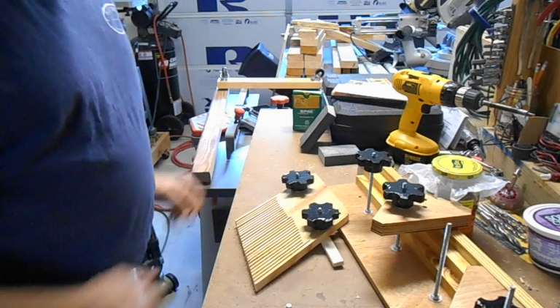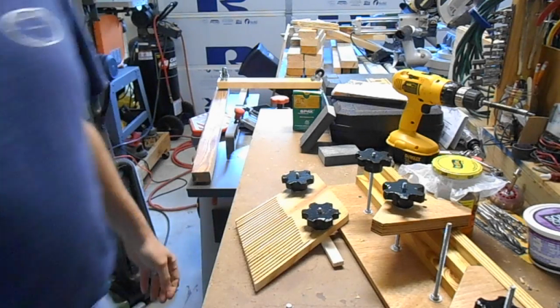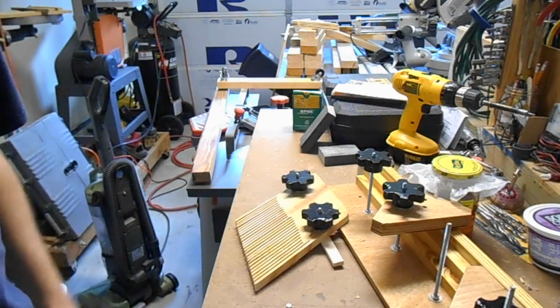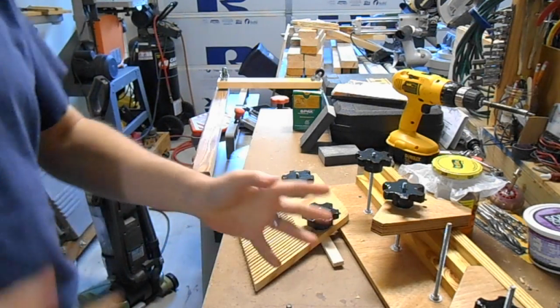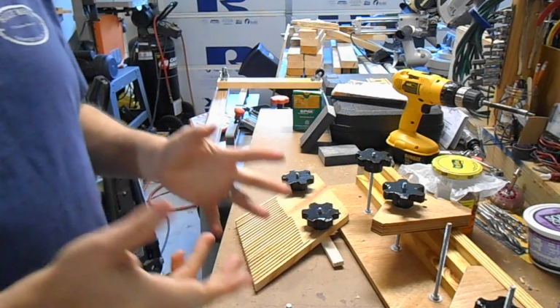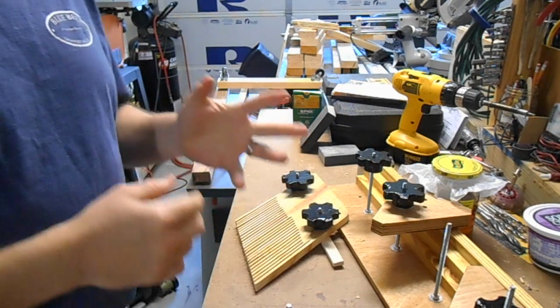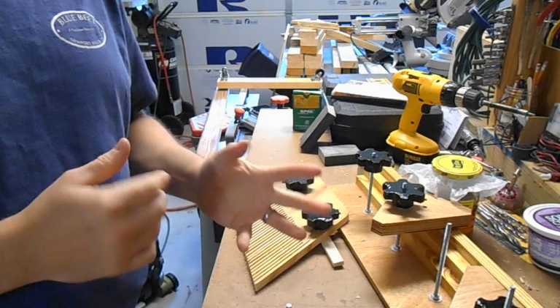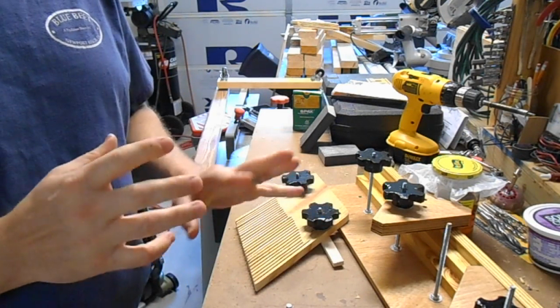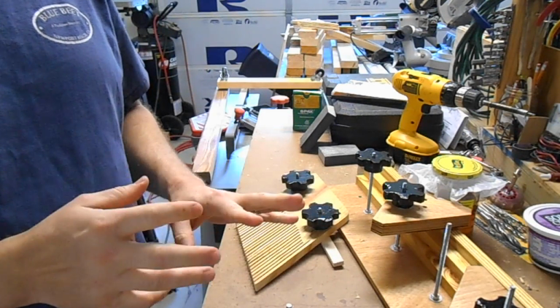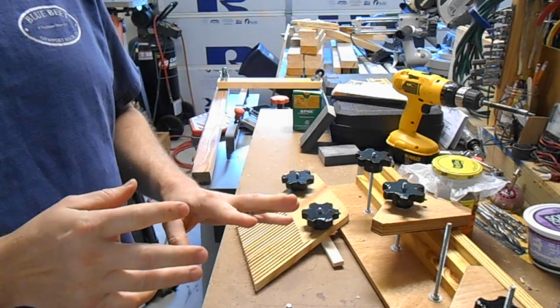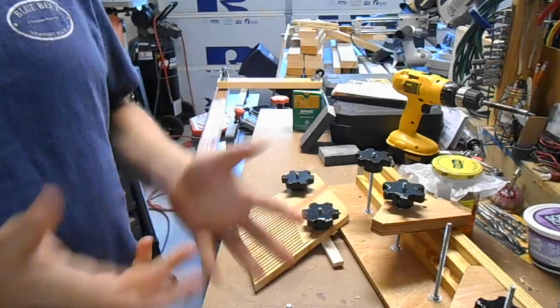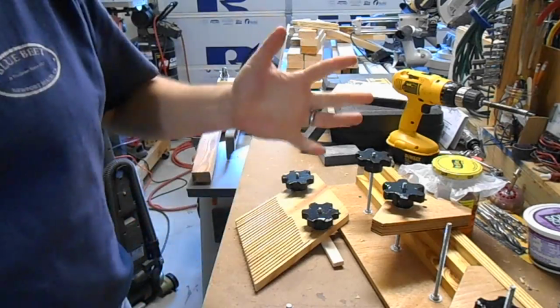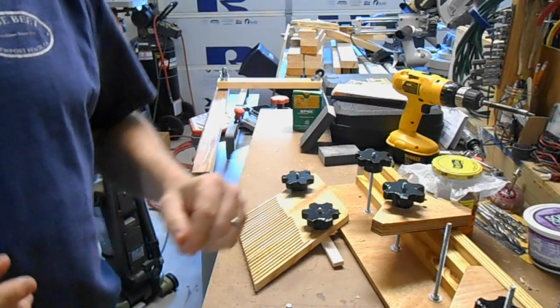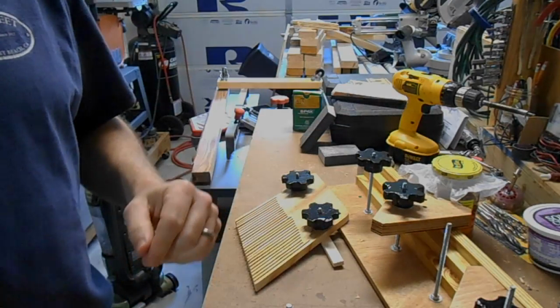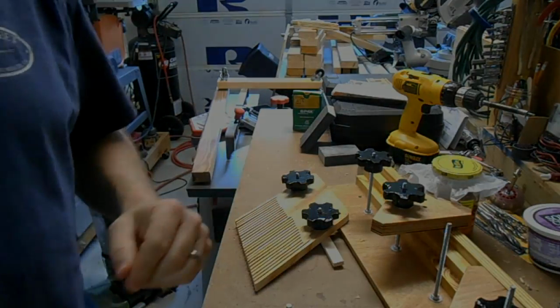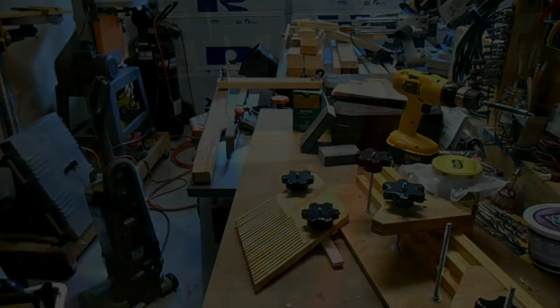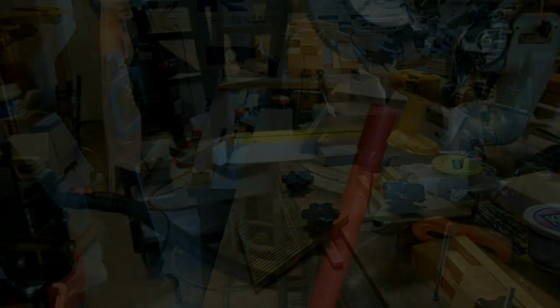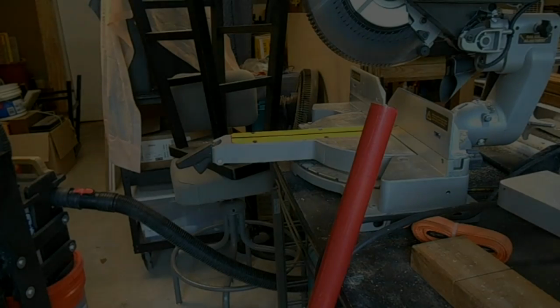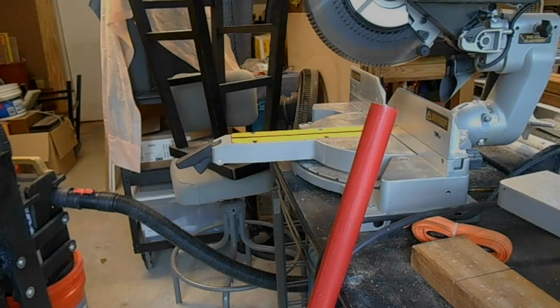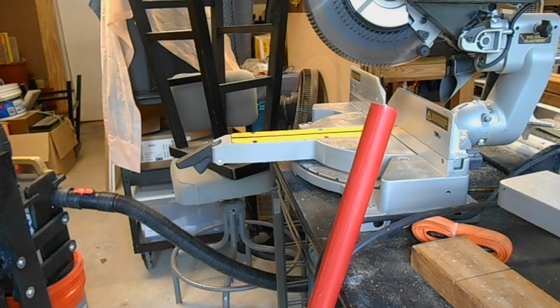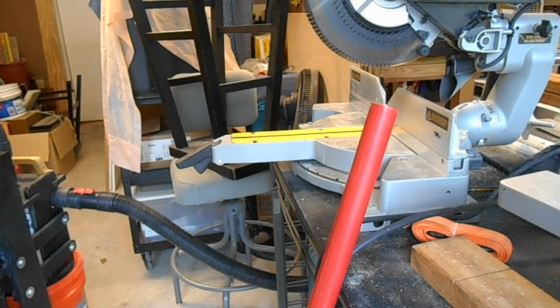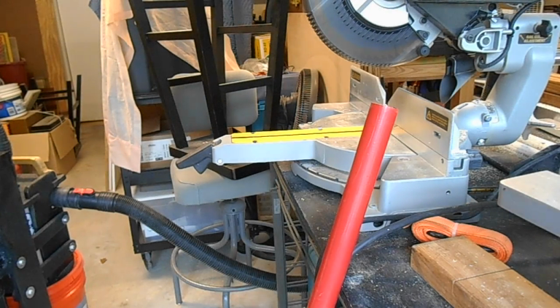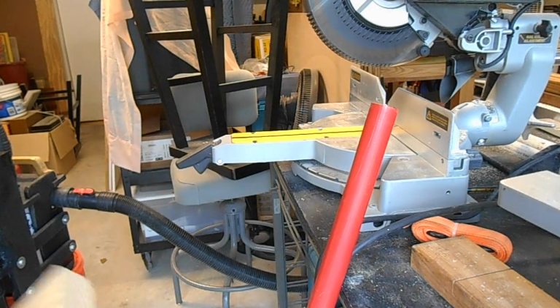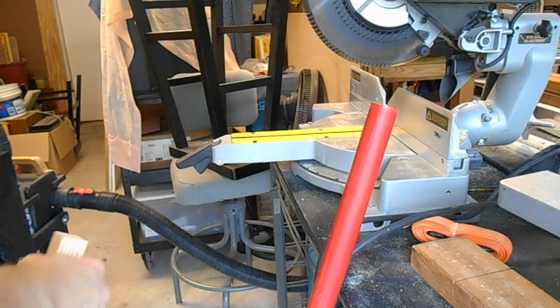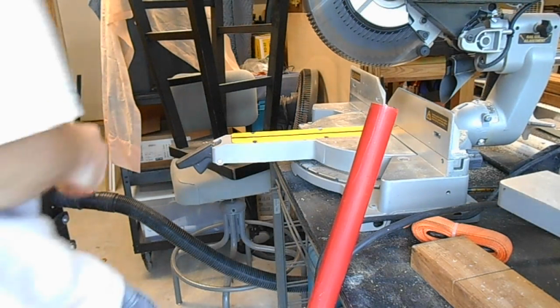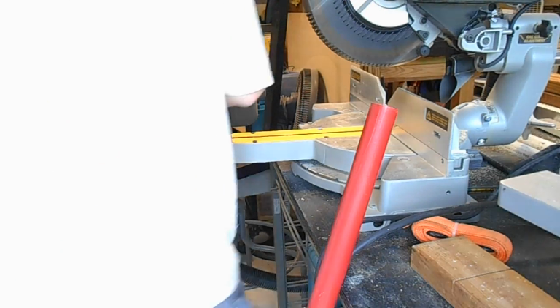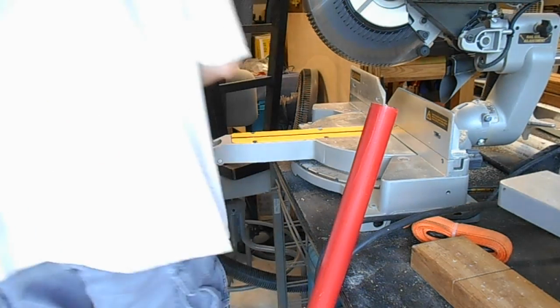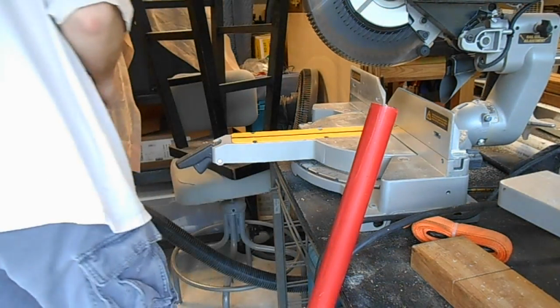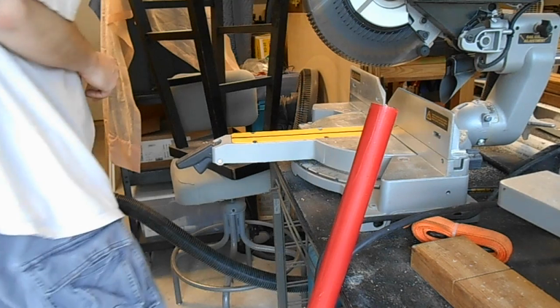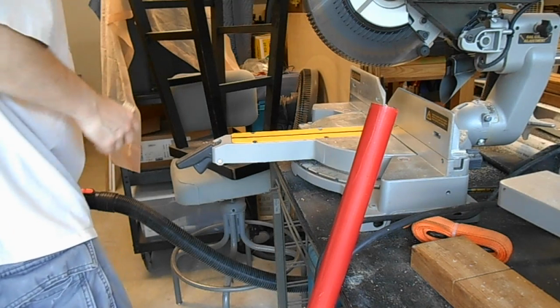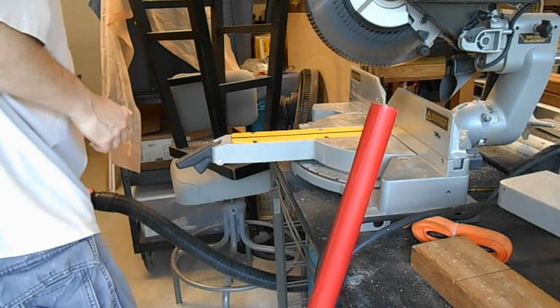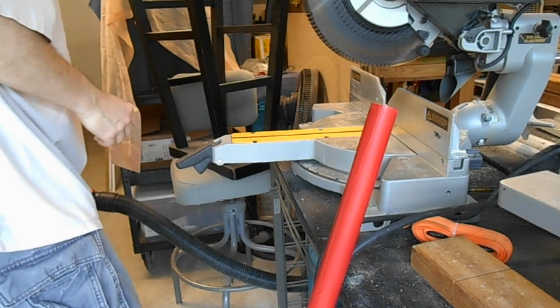It was a little bit more dramatic and involved than I thought at first, so I hope you enjoy the ride. Got the shop vac hooked up to the DeWalt chop saw to minimize the dust, so let's trim some pieces.